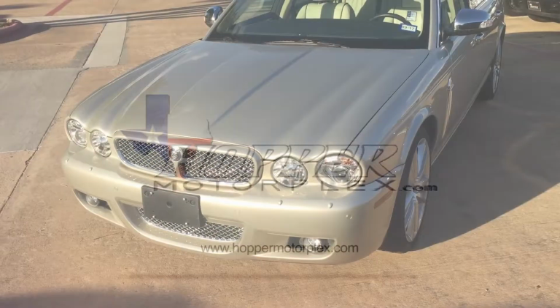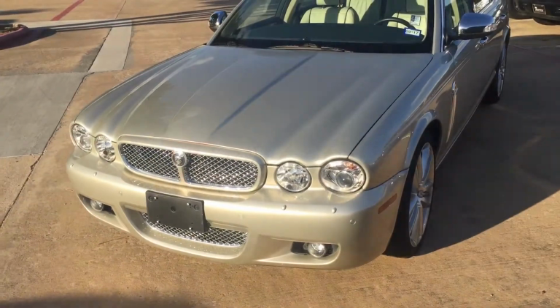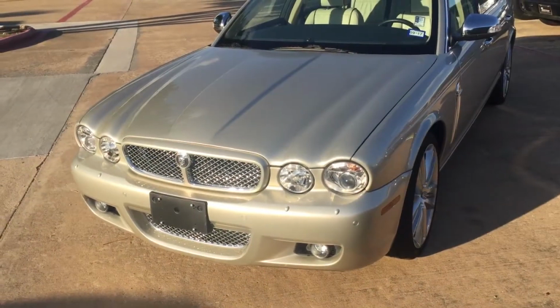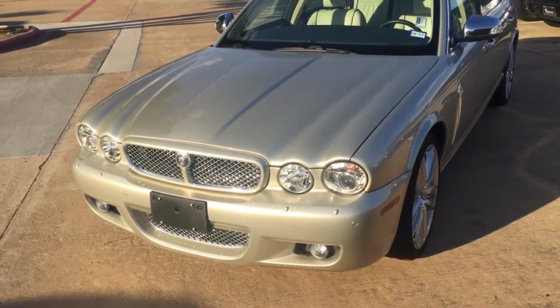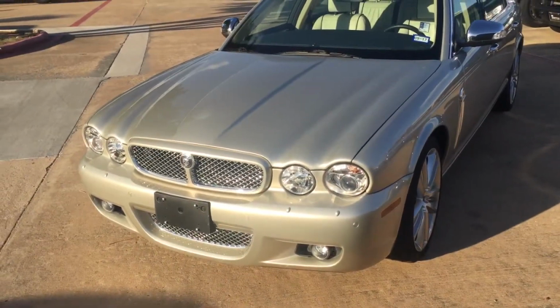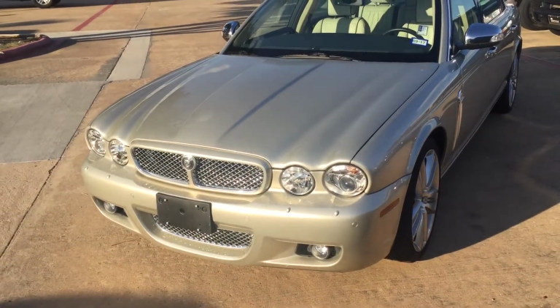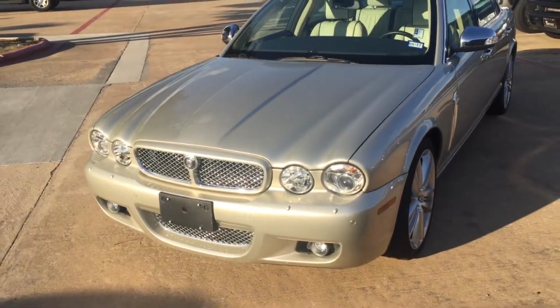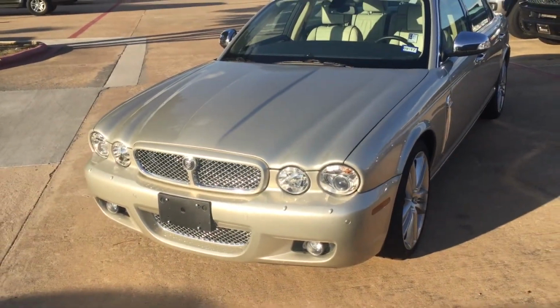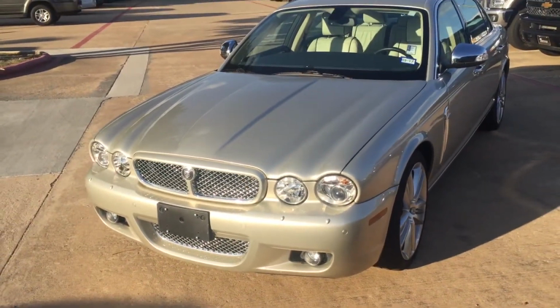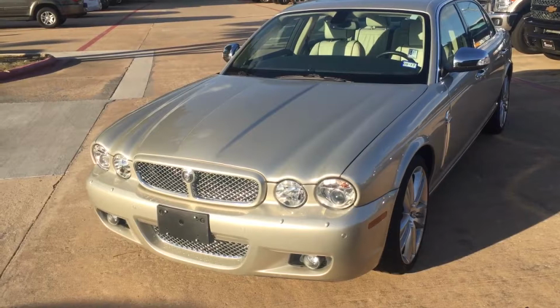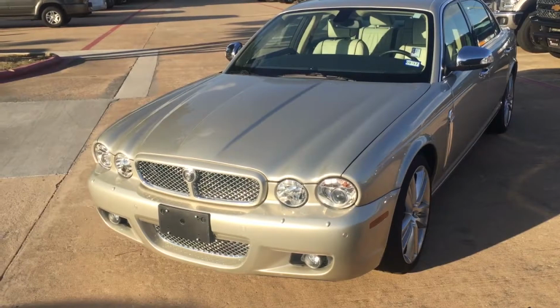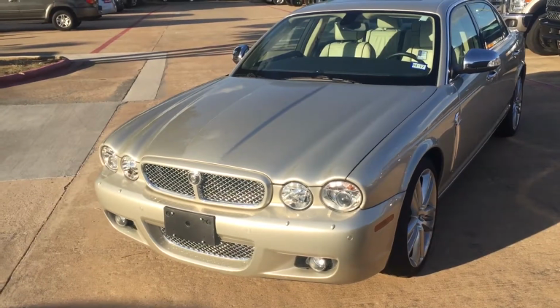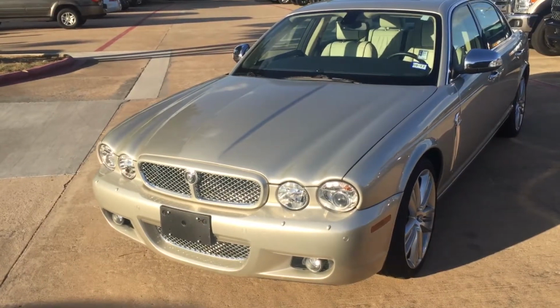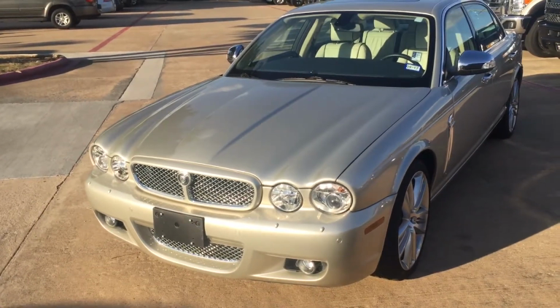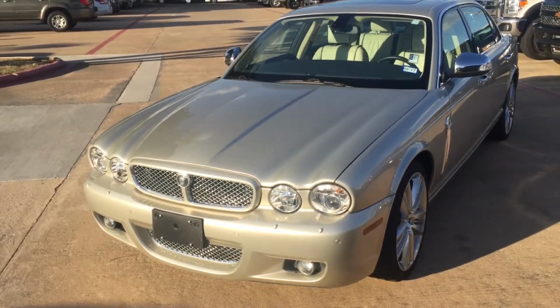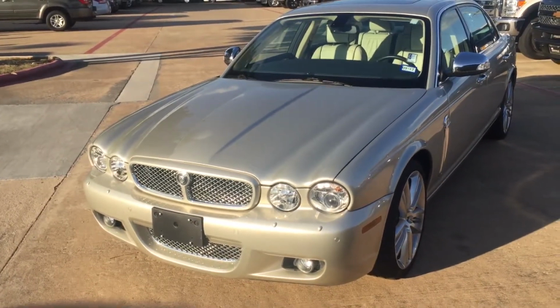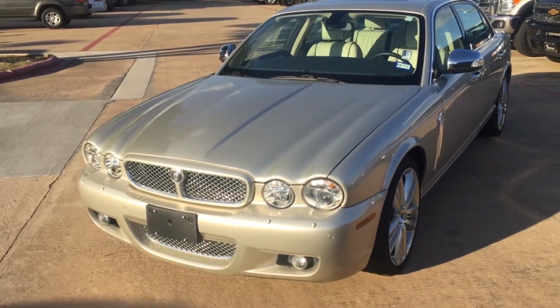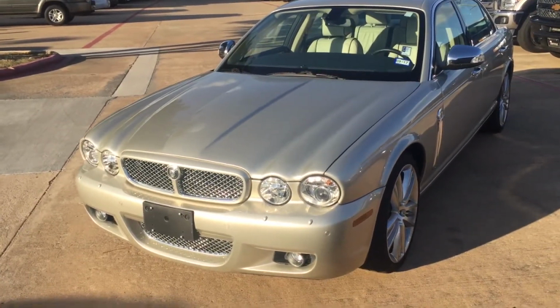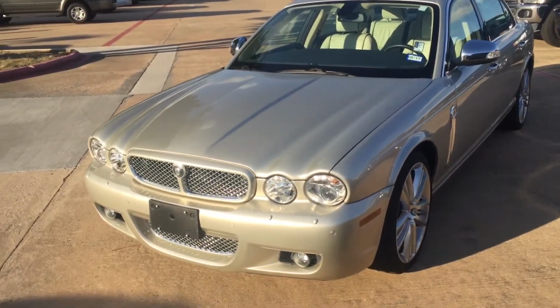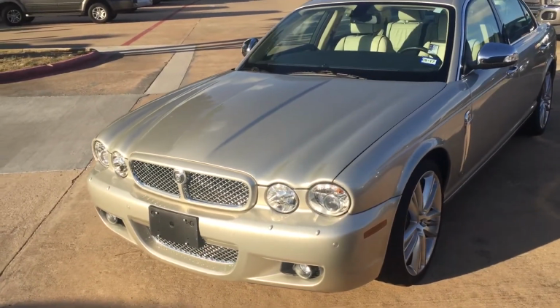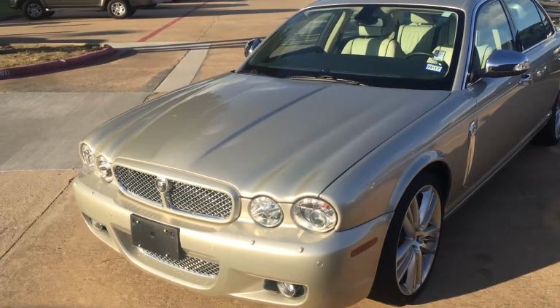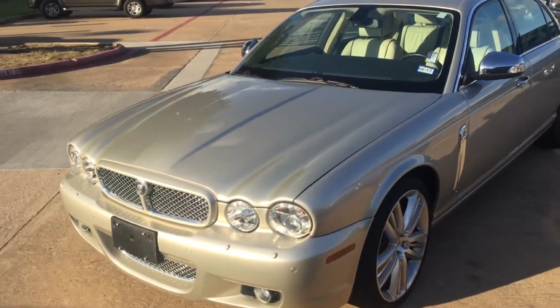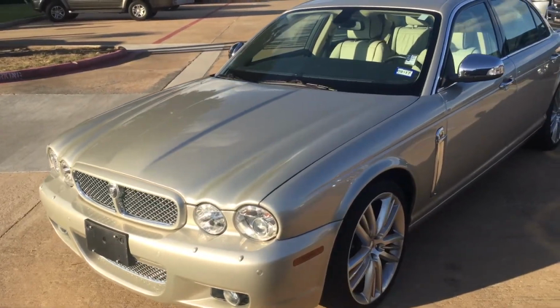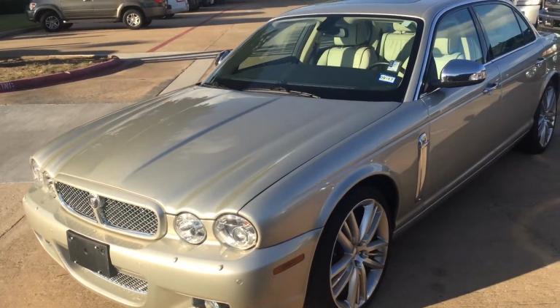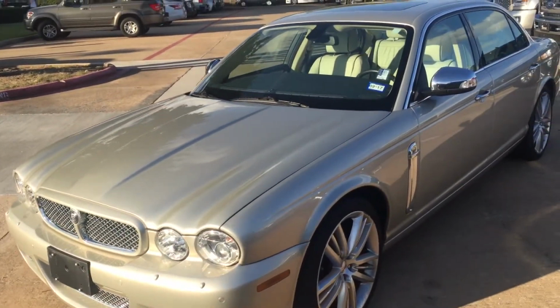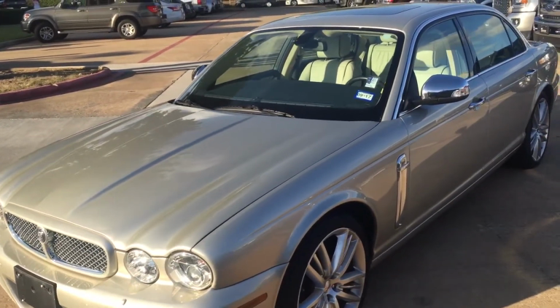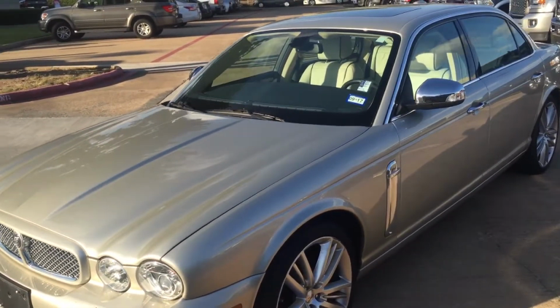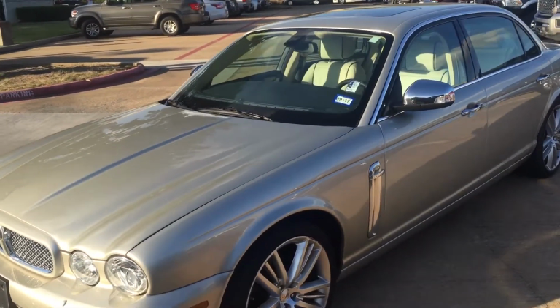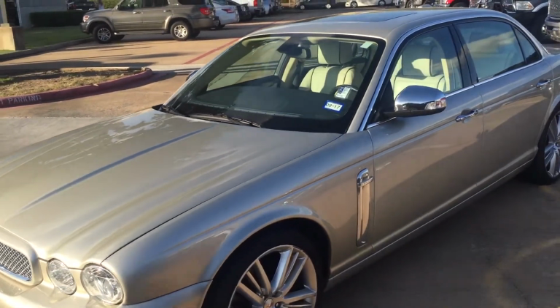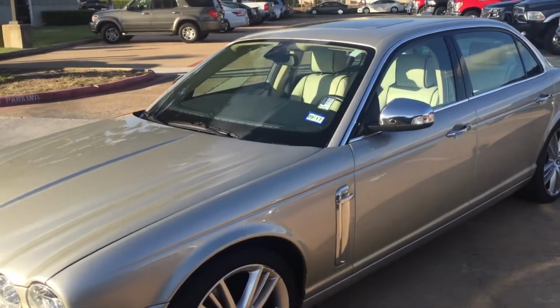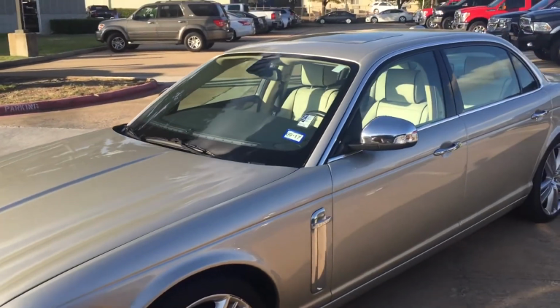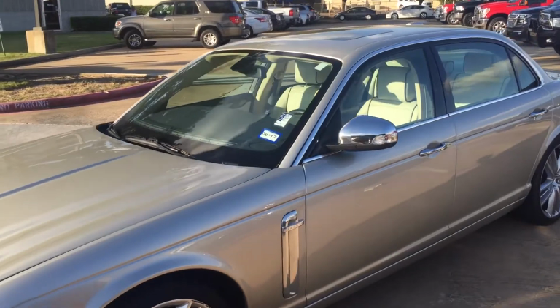Hey YouTube, Sean Adams here at Hopper Motorplex, just wanted to show you this very nice 2009 Jaguar XJ Portfolio V8 that we just got in. Super clean, super low miles — only about 31,000 miles. Leather interior.